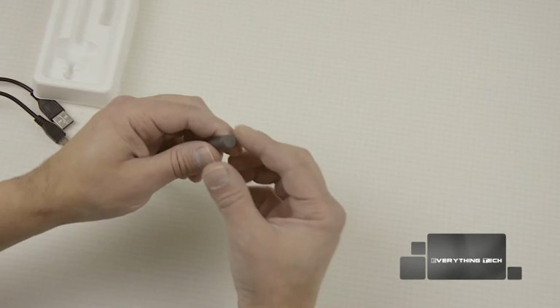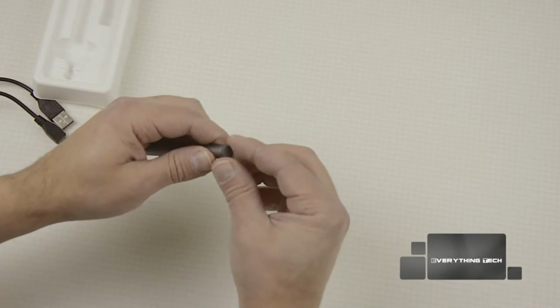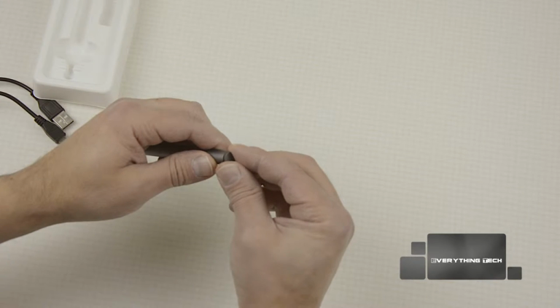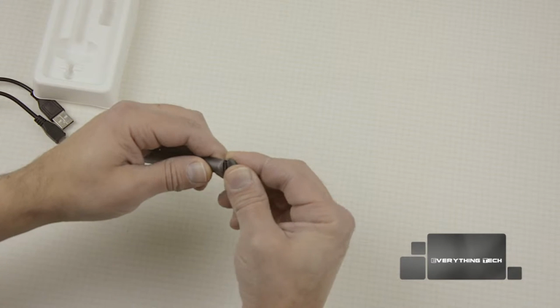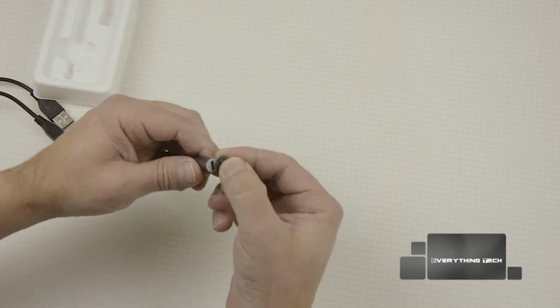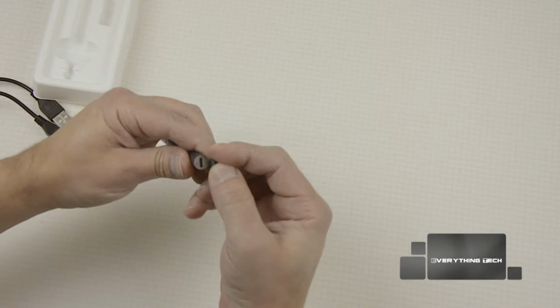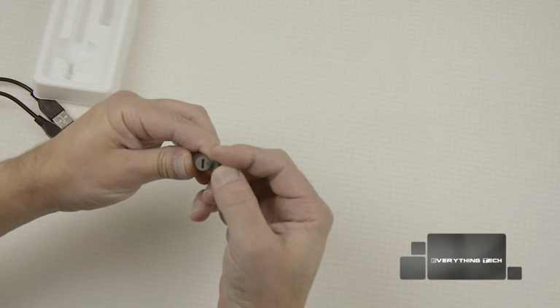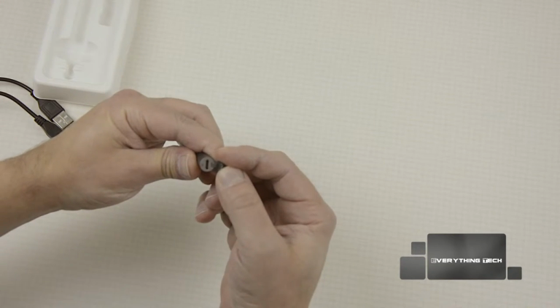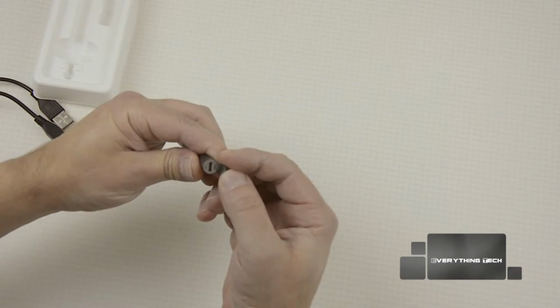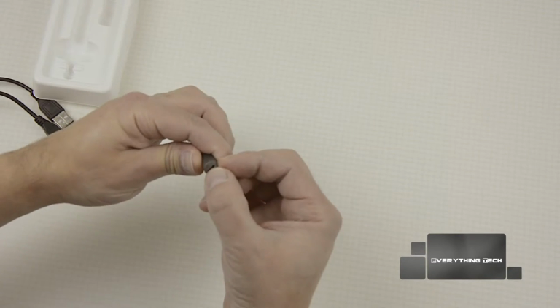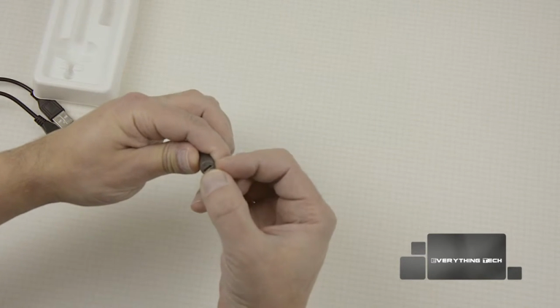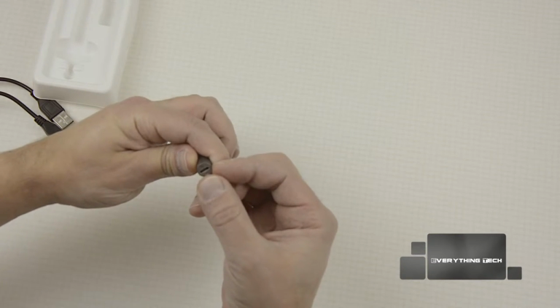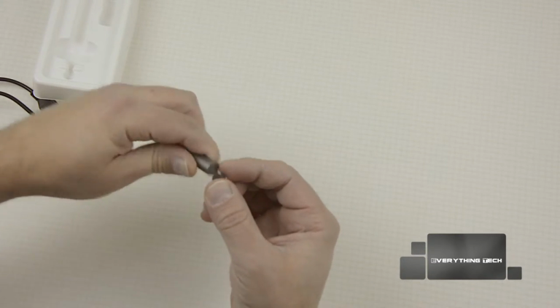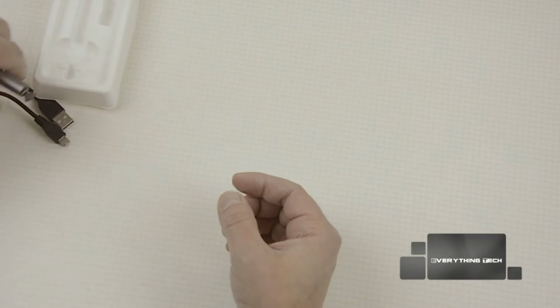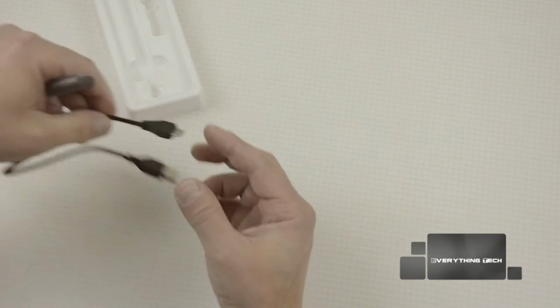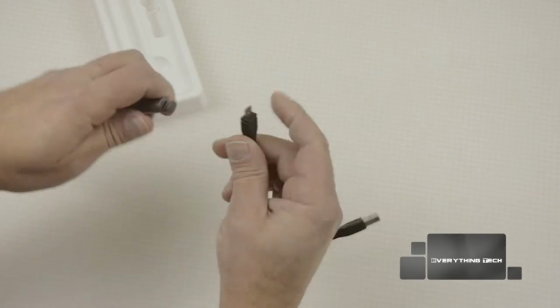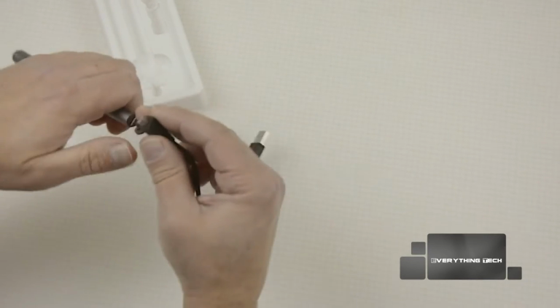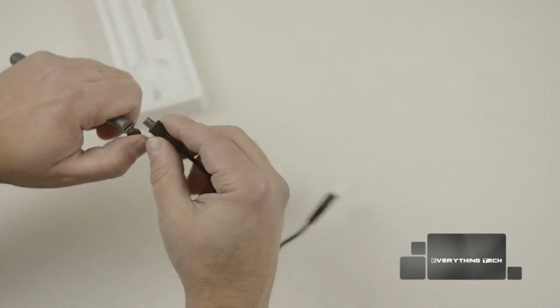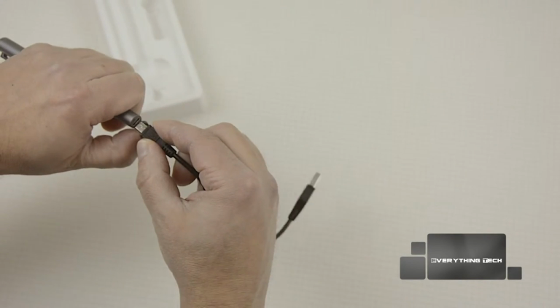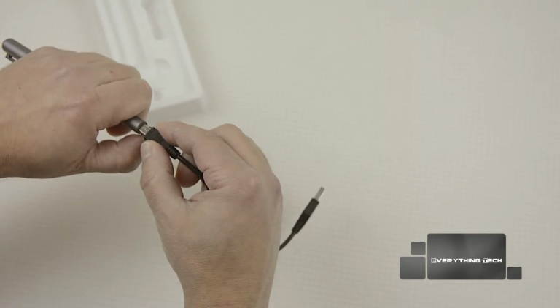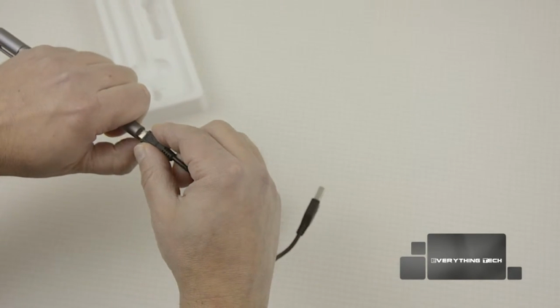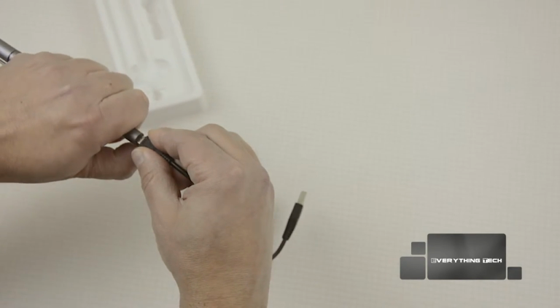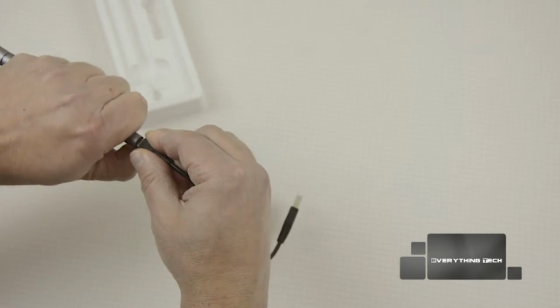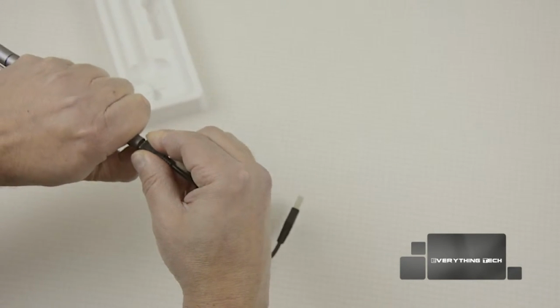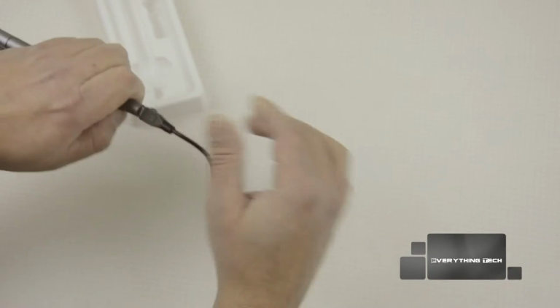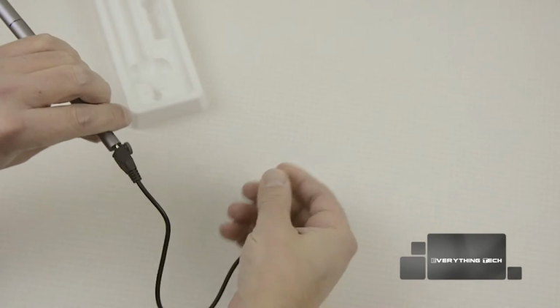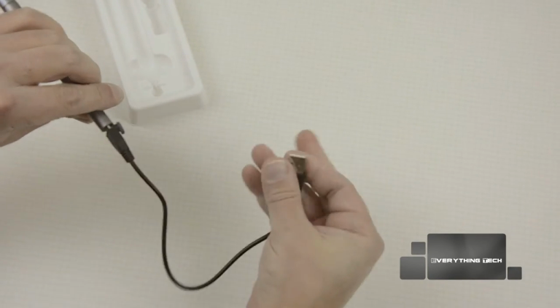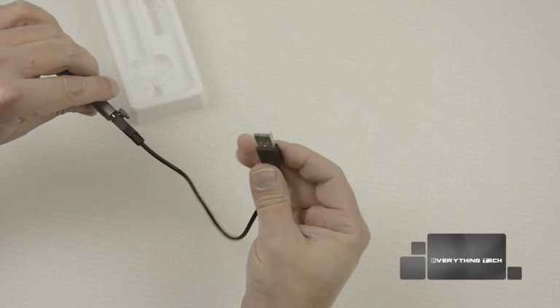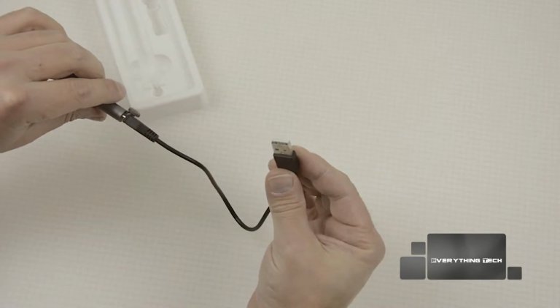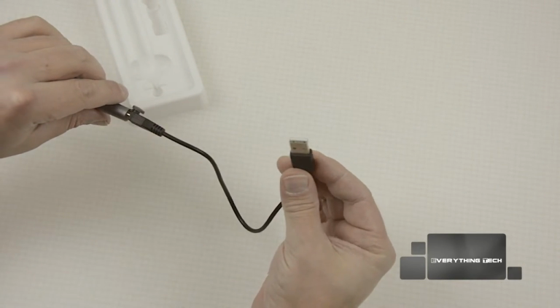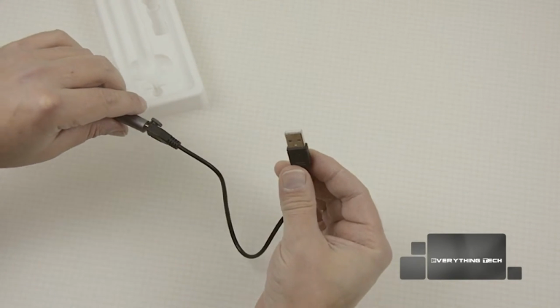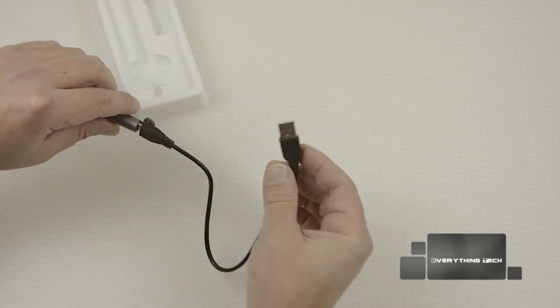At the top, if you remove this cap, you can see the micro USB port so you can charge the stylus. You just have to use a USB charger to charge the stylus.